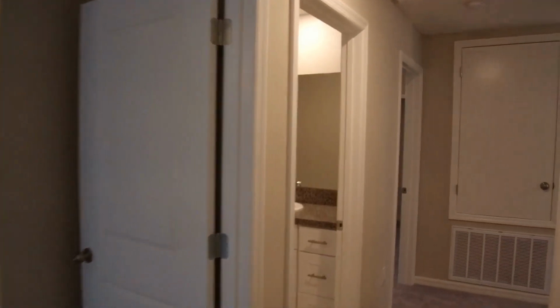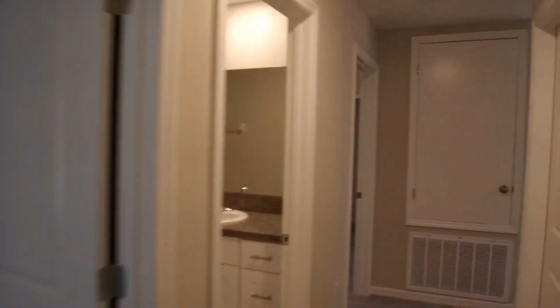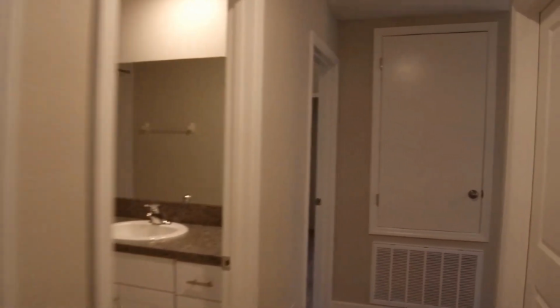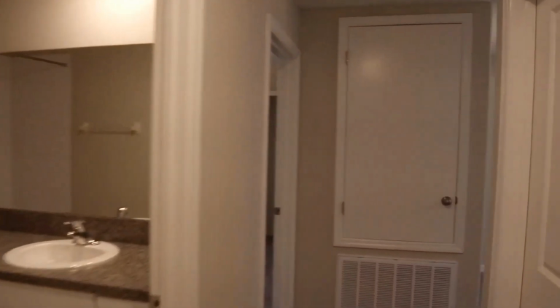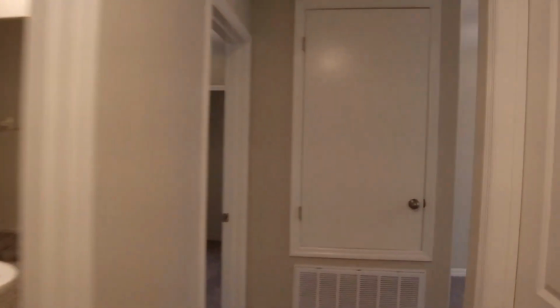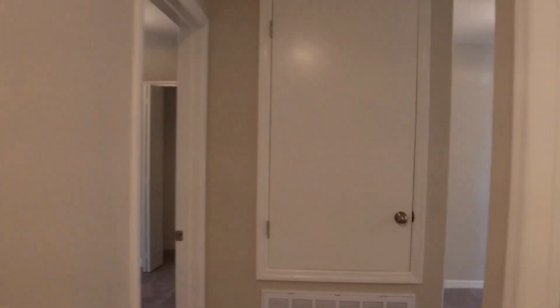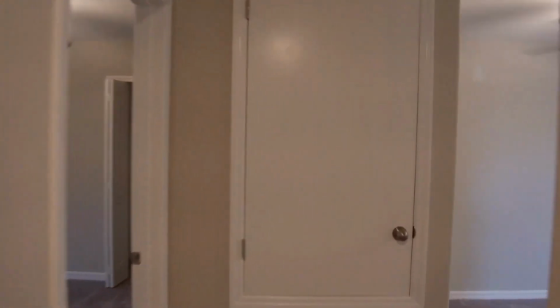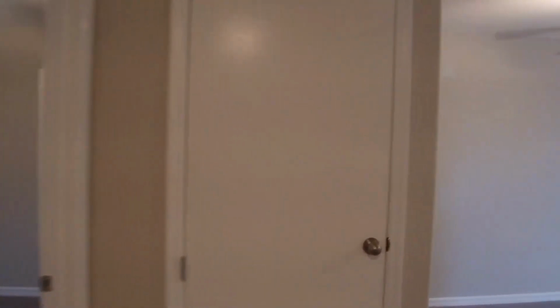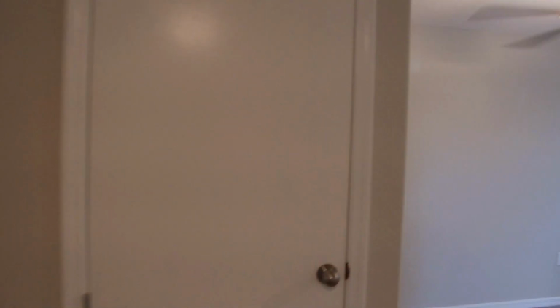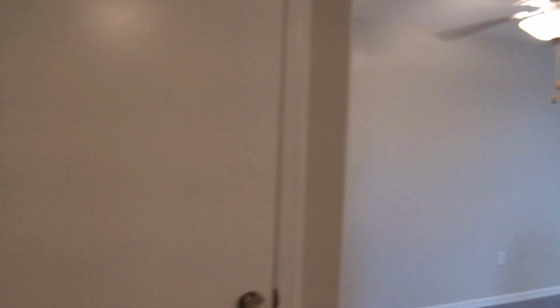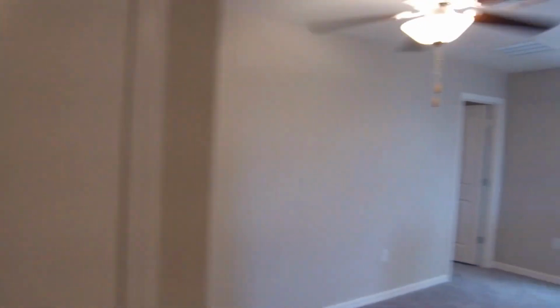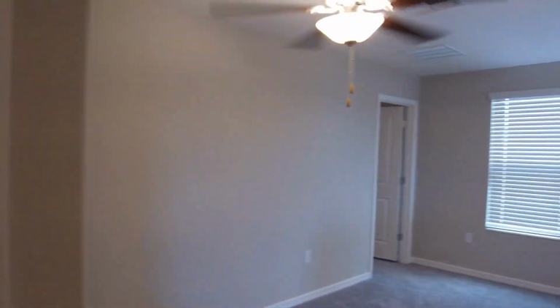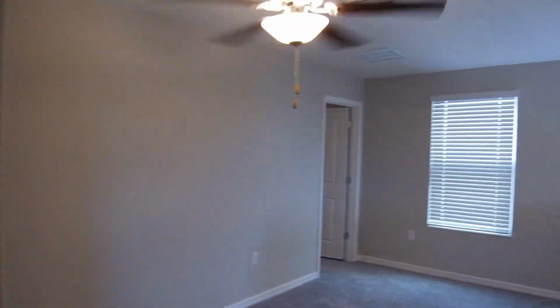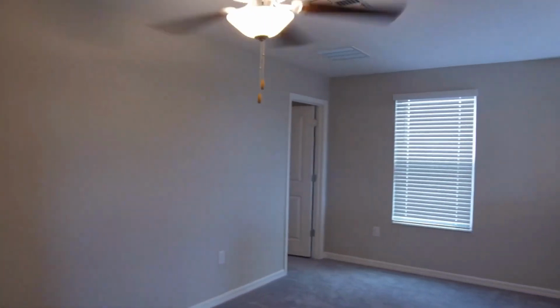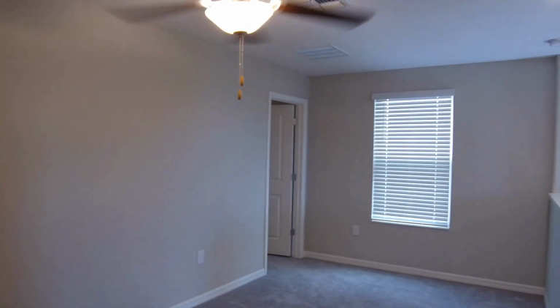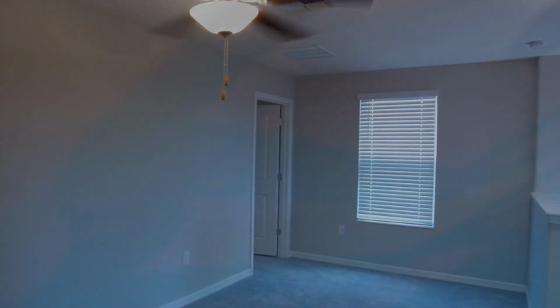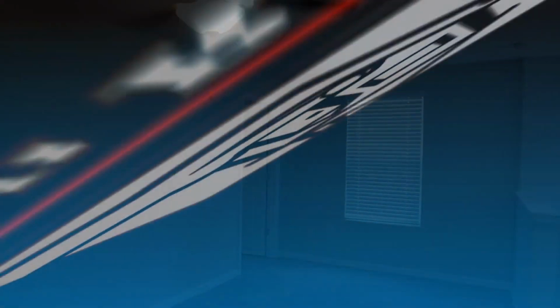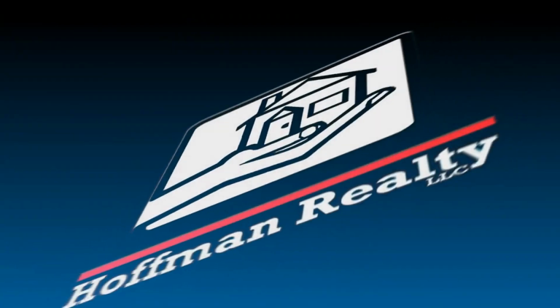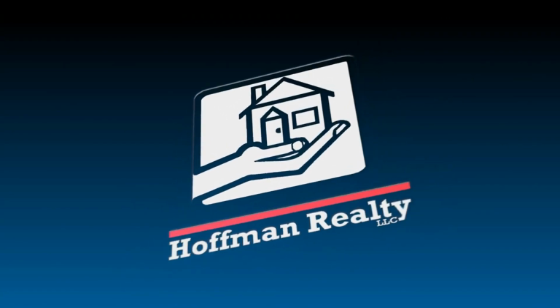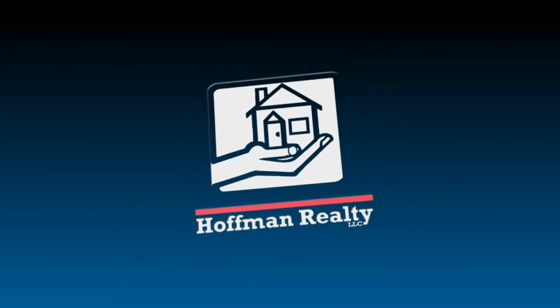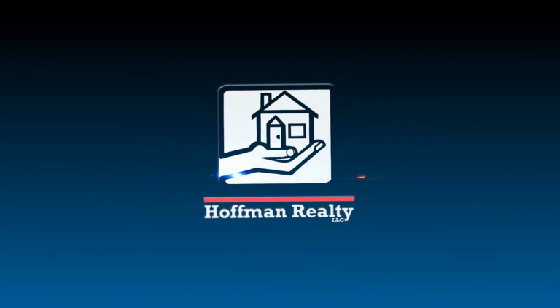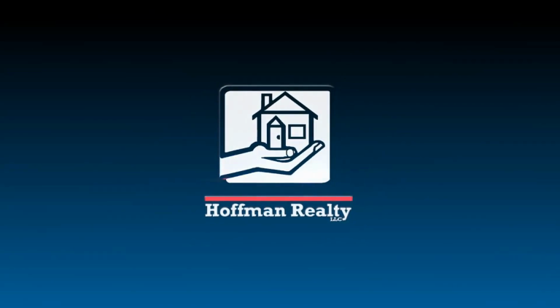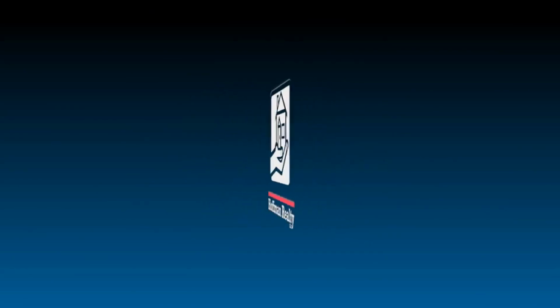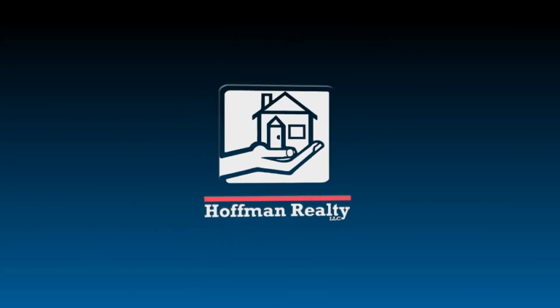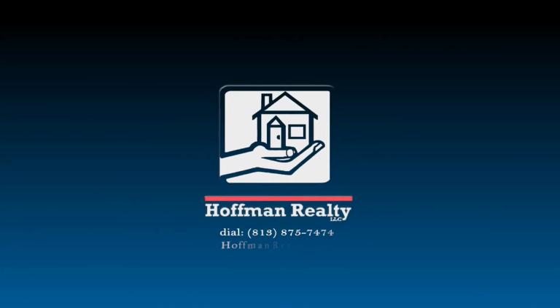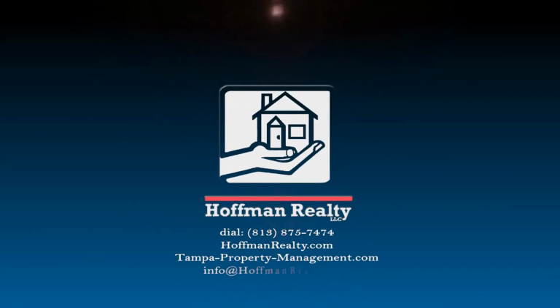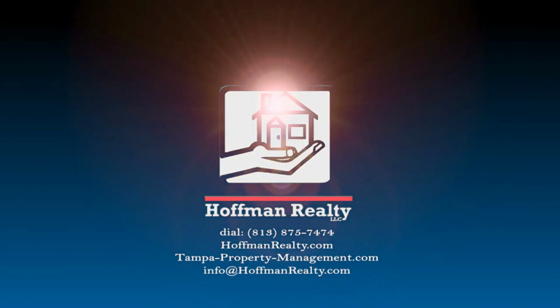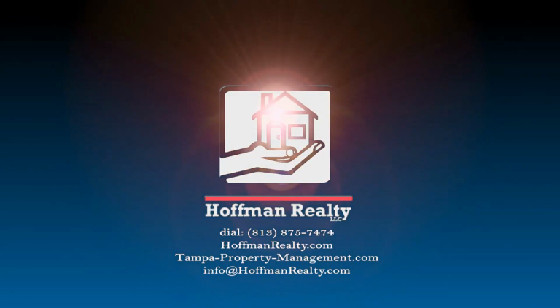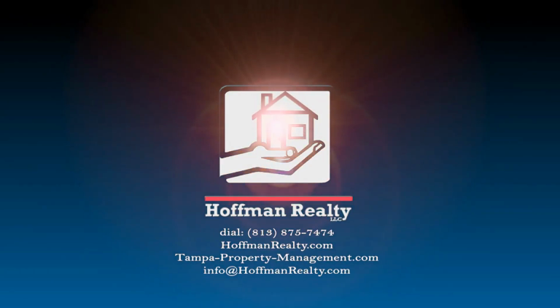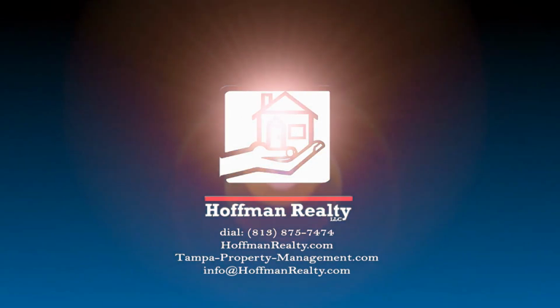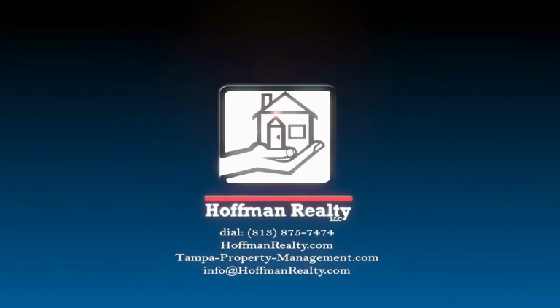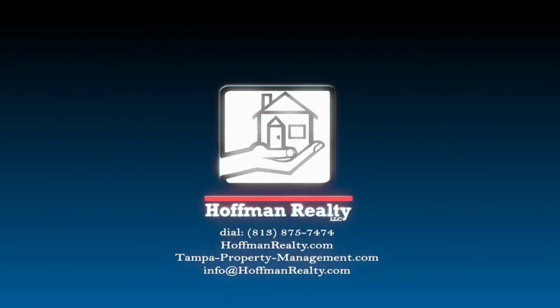Certainly if this is something you'd like to see, don't hesitate to give us a call. We'll be more than happy to open it up. Thank you.